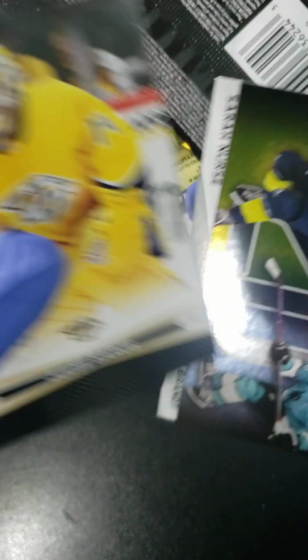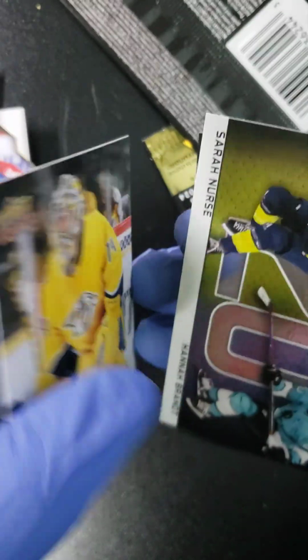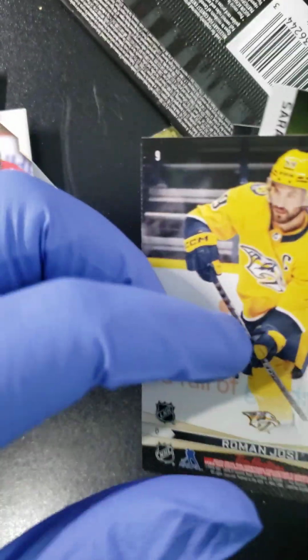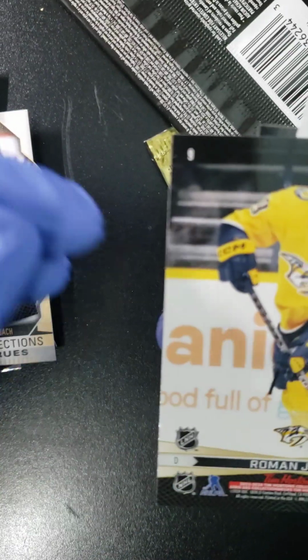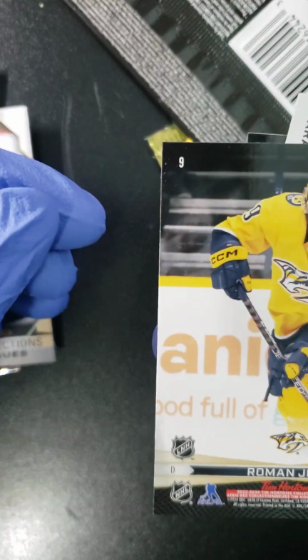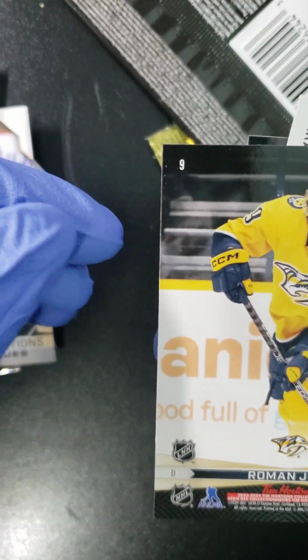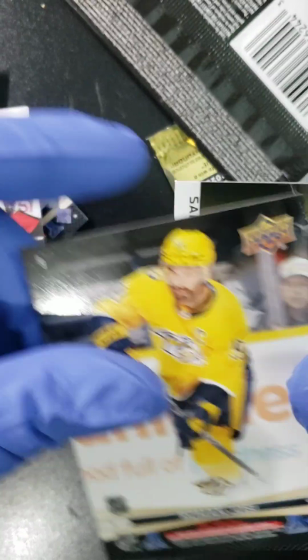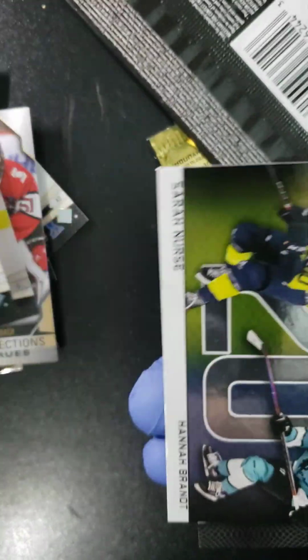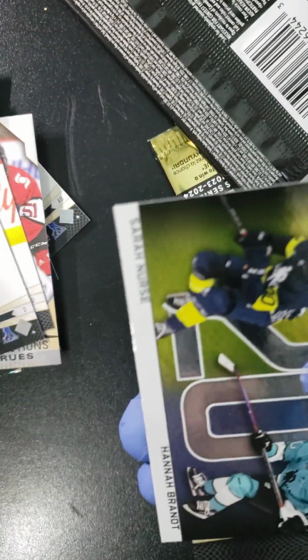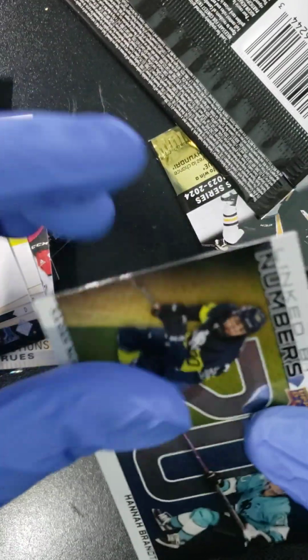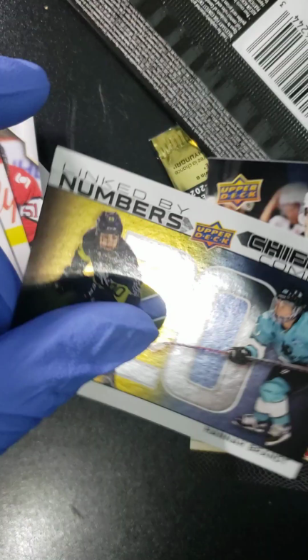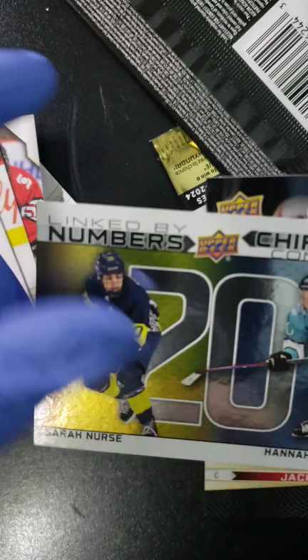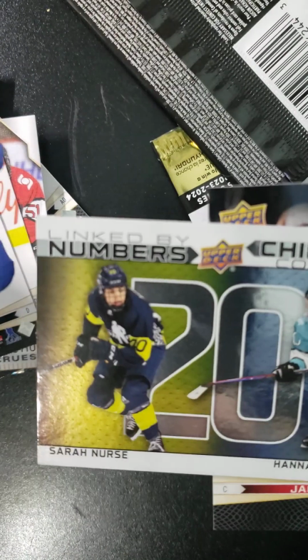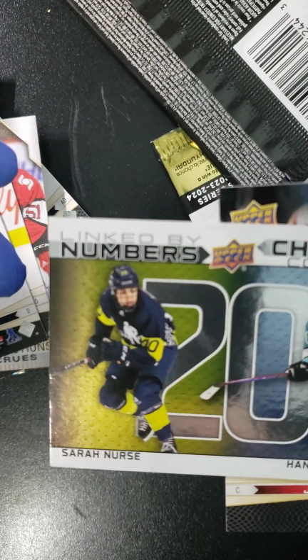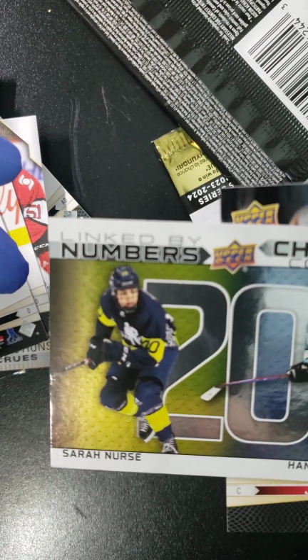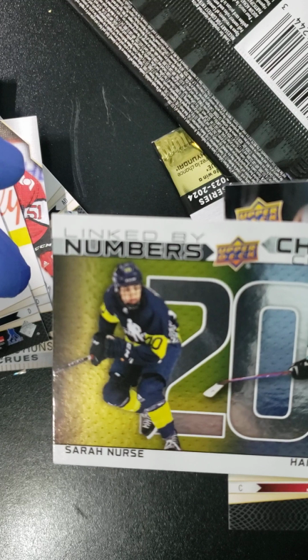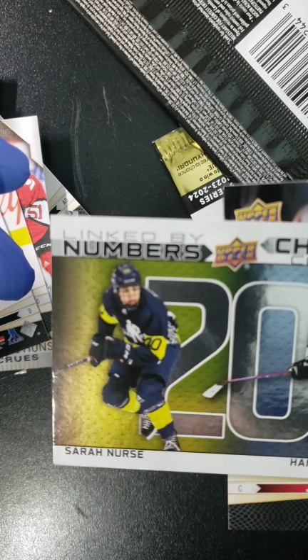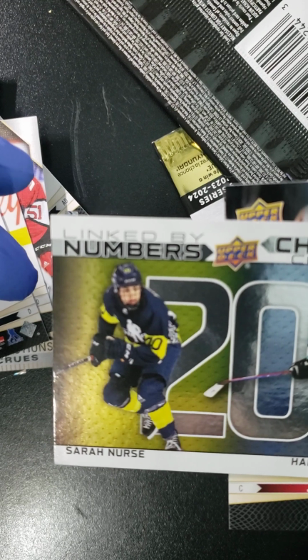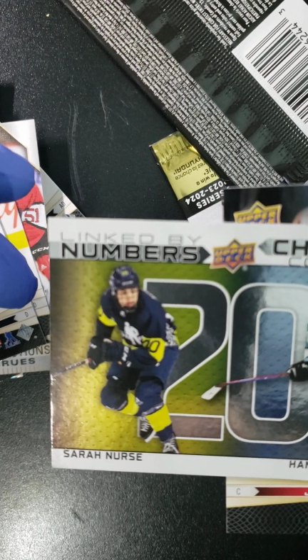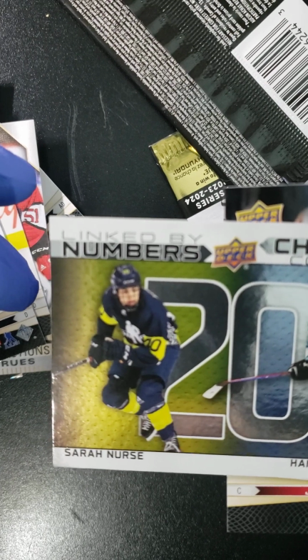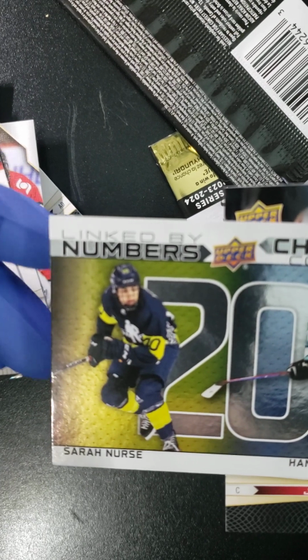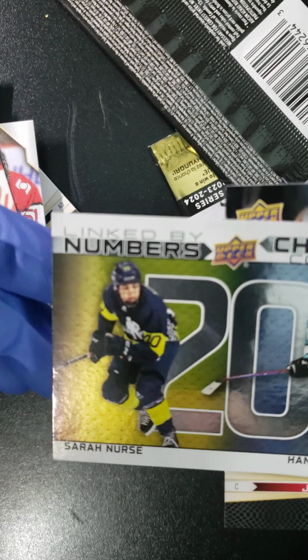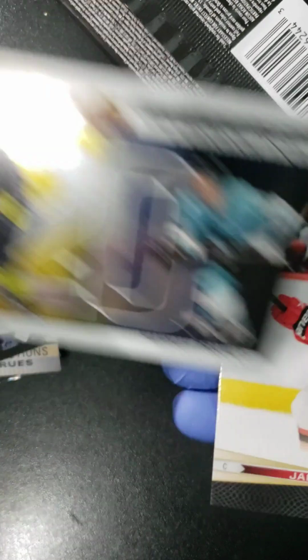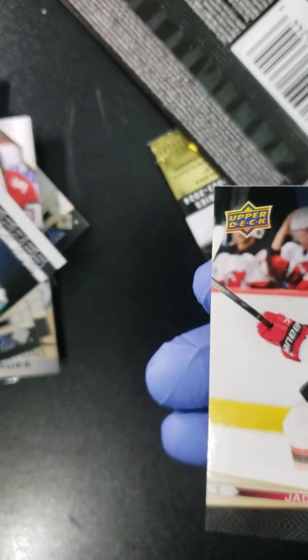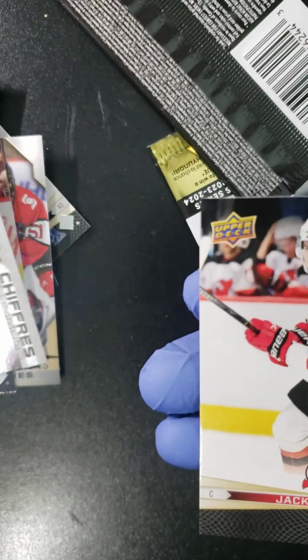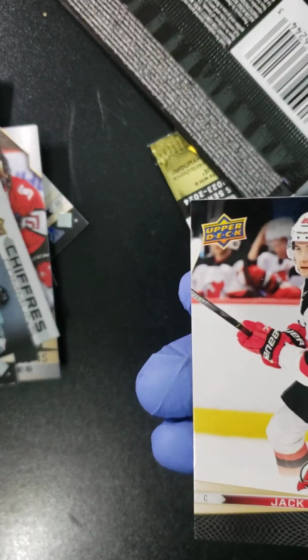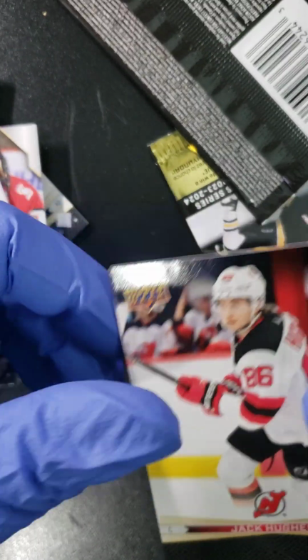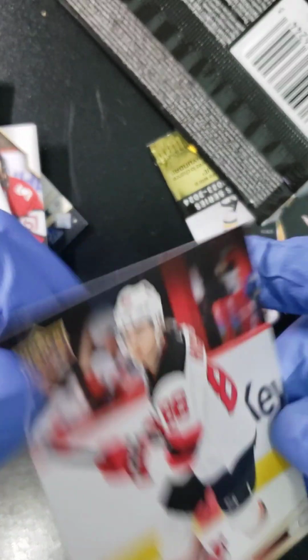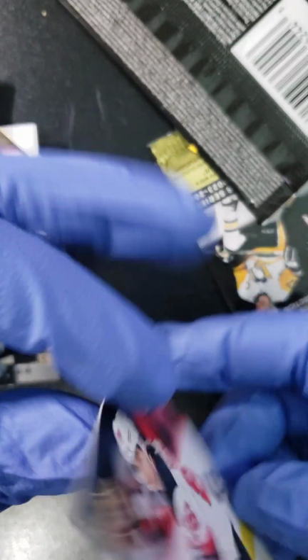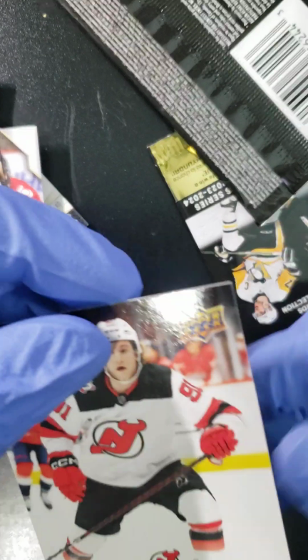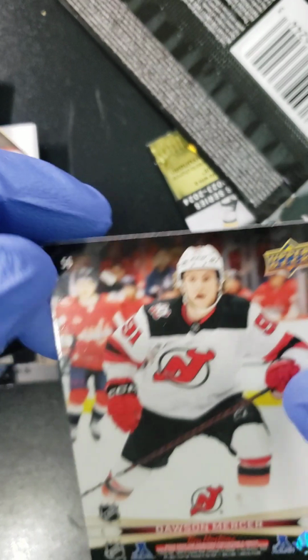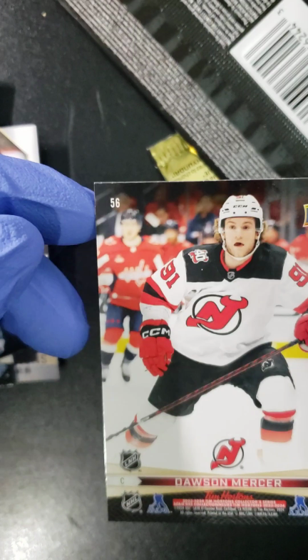Anyways, here we go folks, last two packs. We got a Juuse Saros, a Roman Josi, we got Linked by Numbers number 20 — Serin Nurse, Hannah Brandt — and a Jack Hughes and a Dawson Mercer.